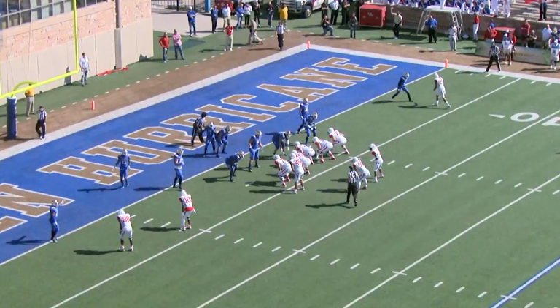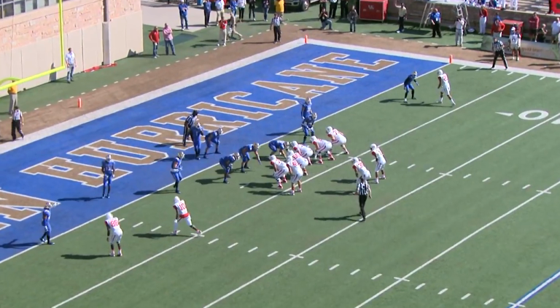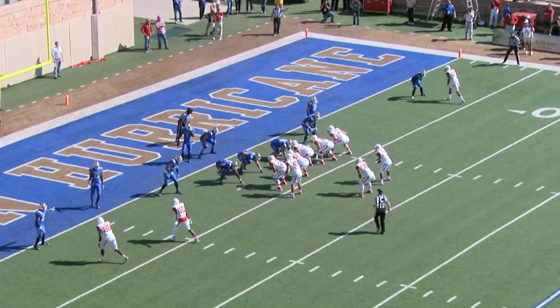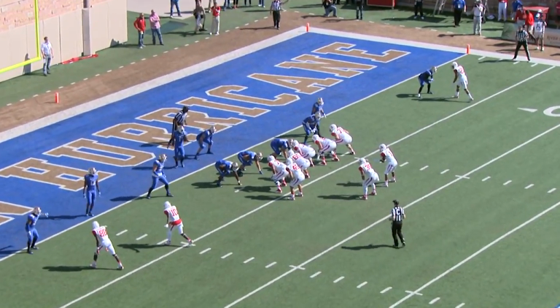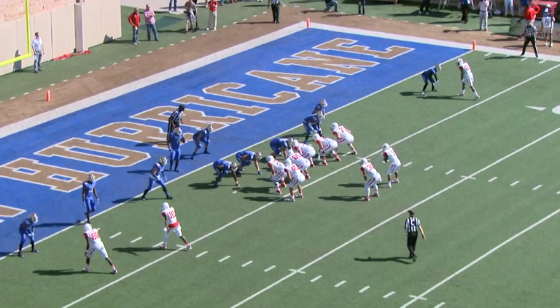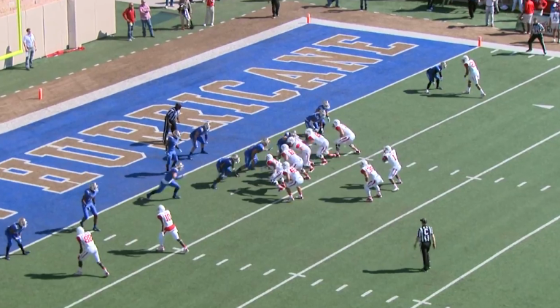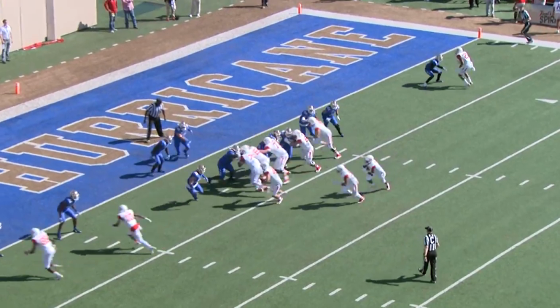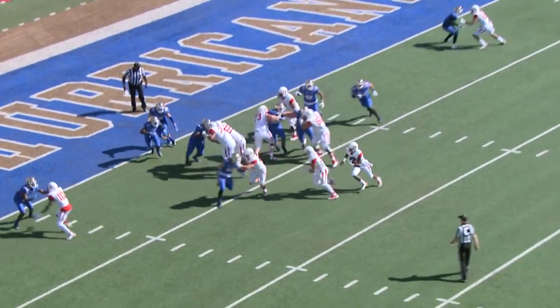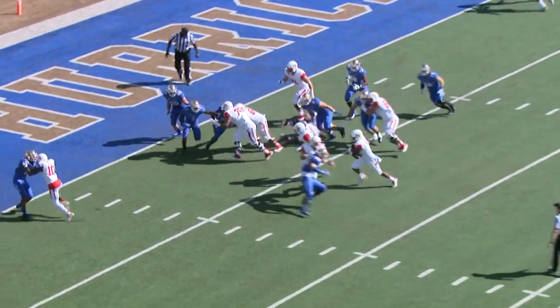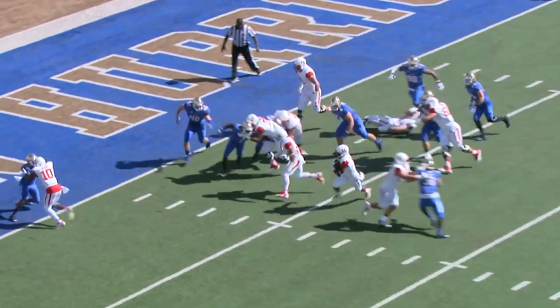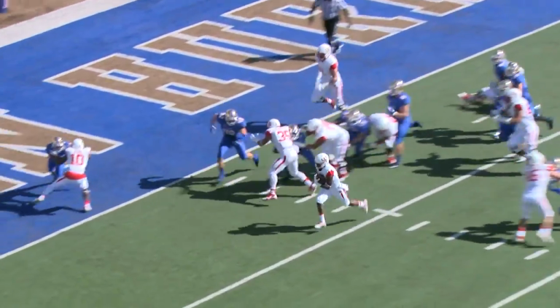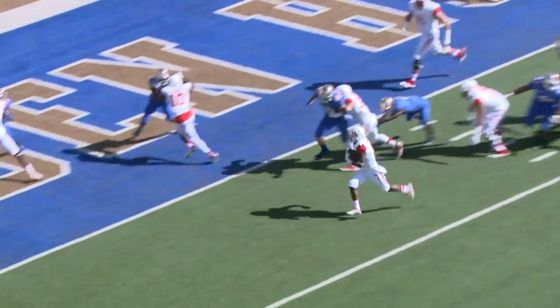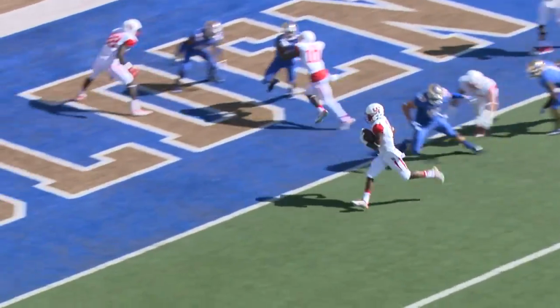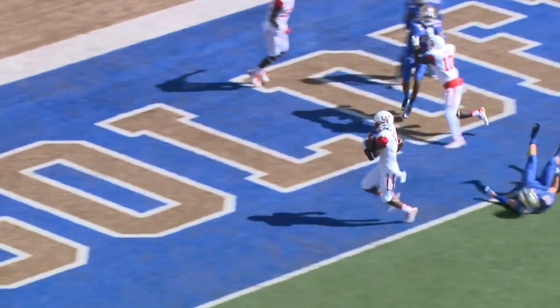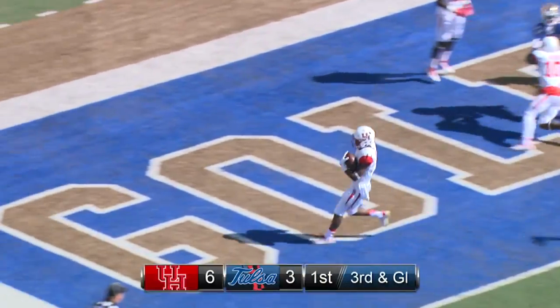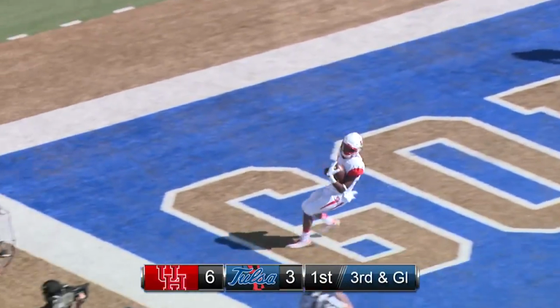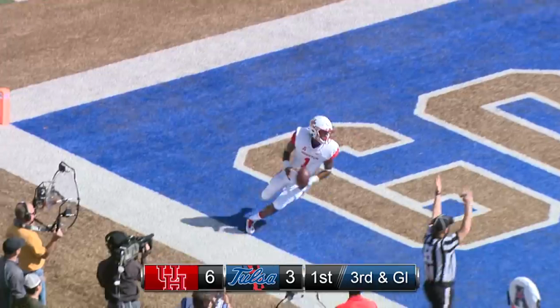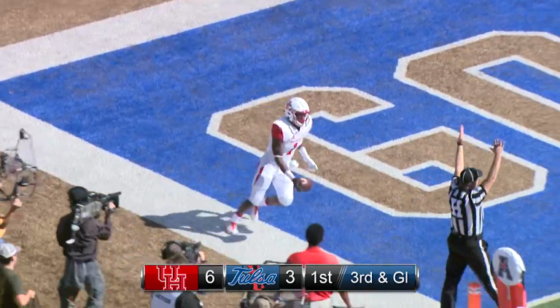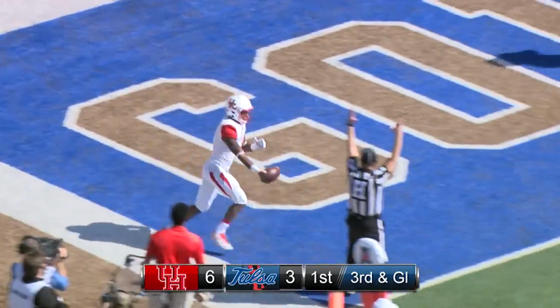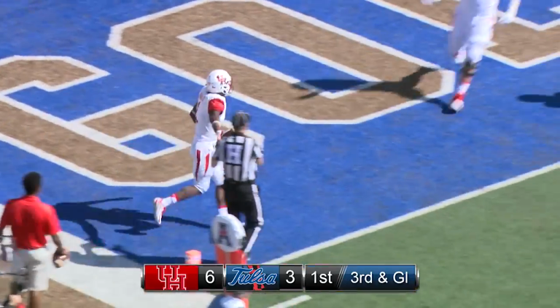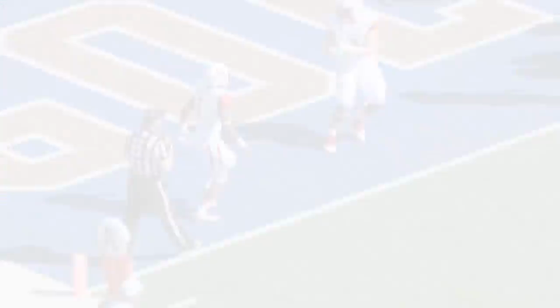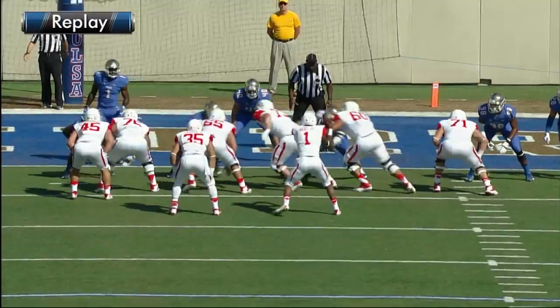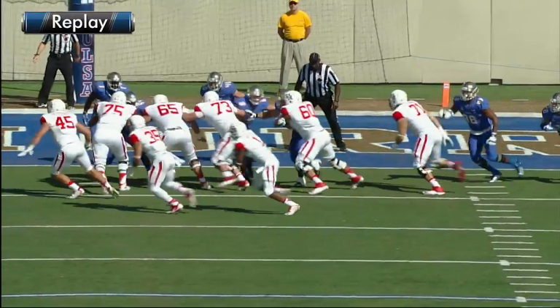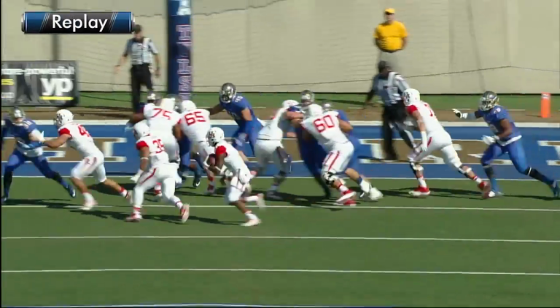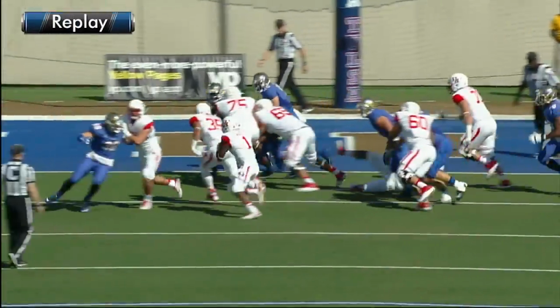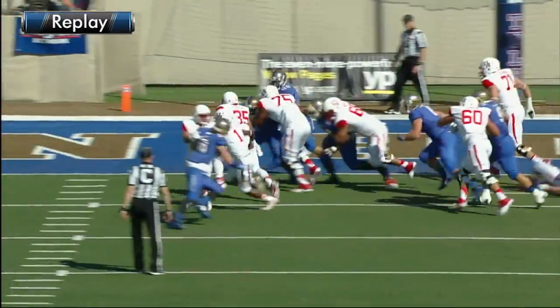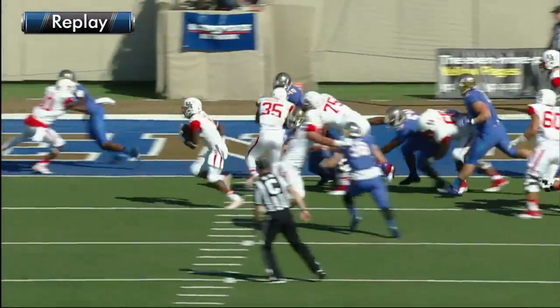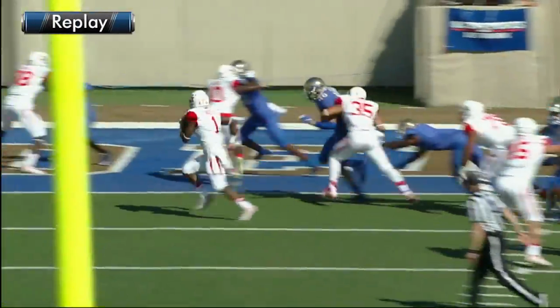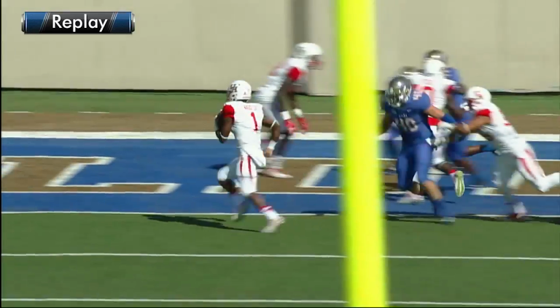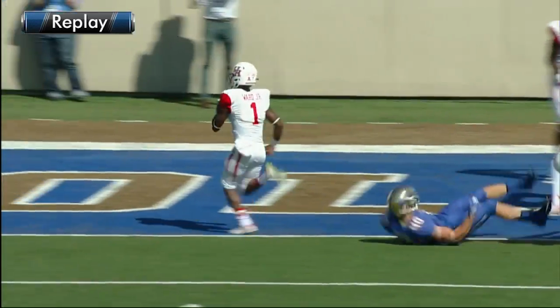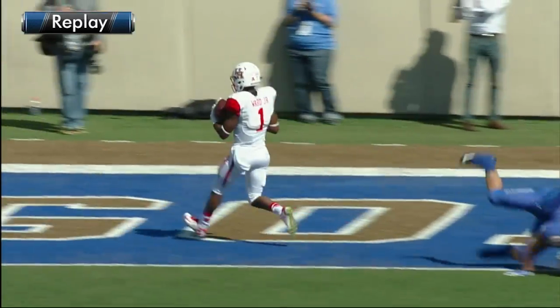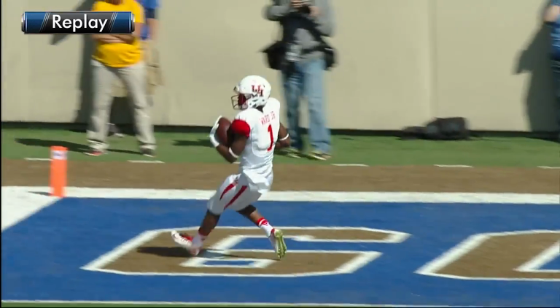With one receiver to the right, two receivers near side left. Here's the snap, Ward taking it himself off the left side — and he strolls into the end zone. Touchdown Ward, off the left side, on what almost looked like an option play.